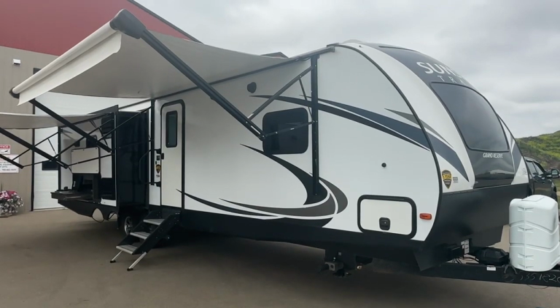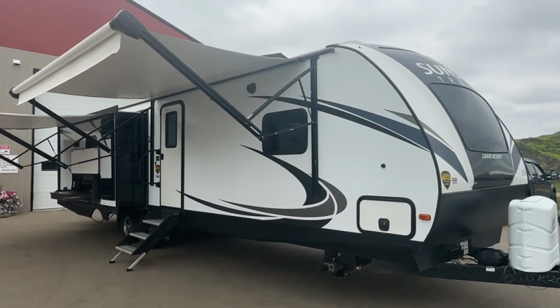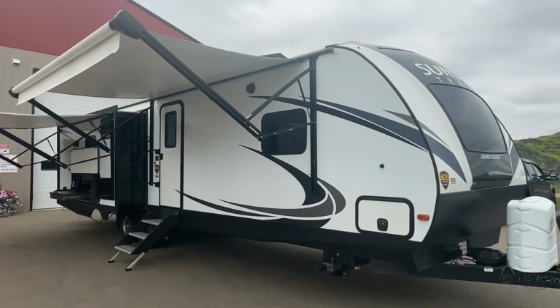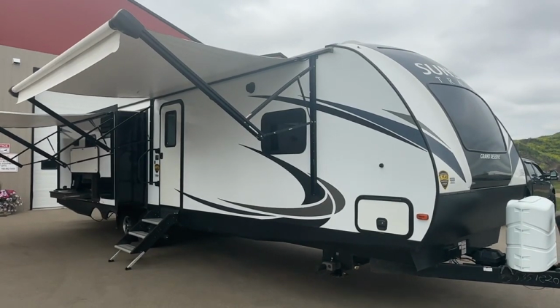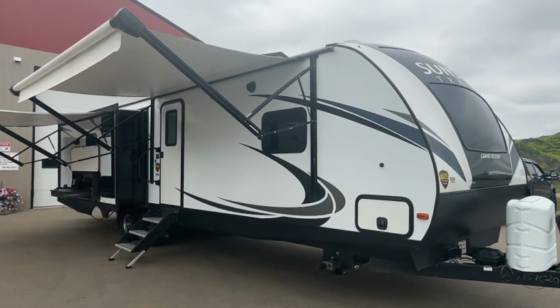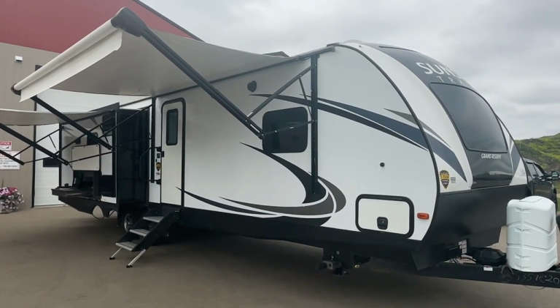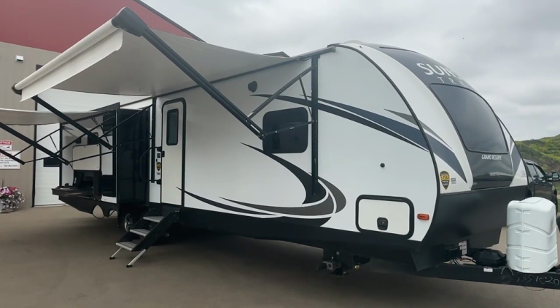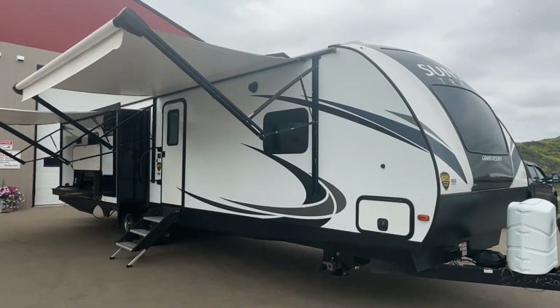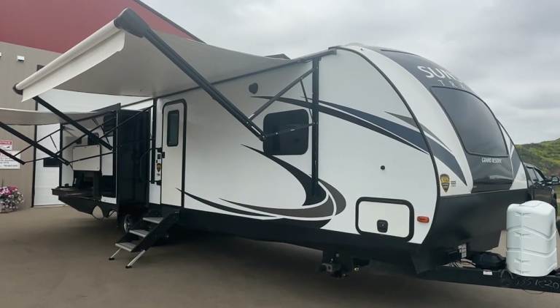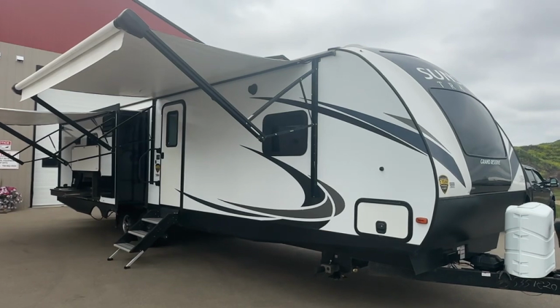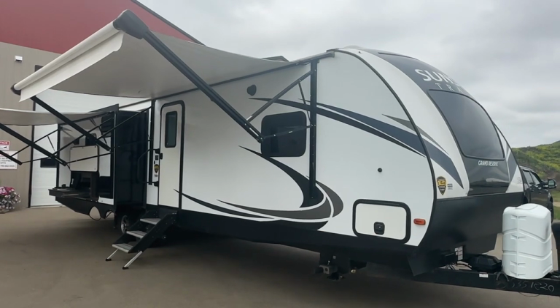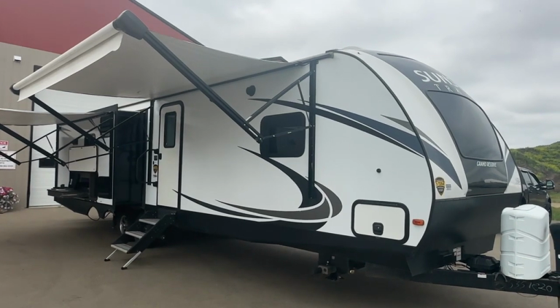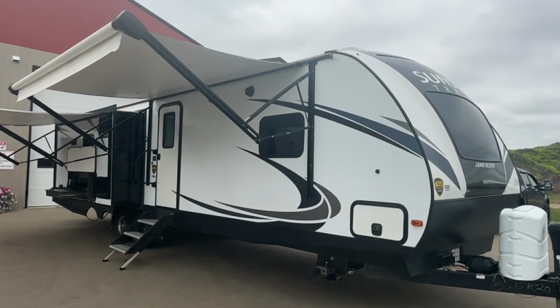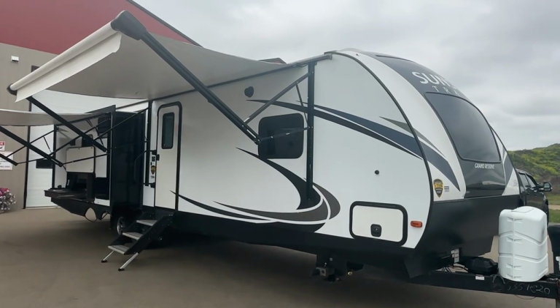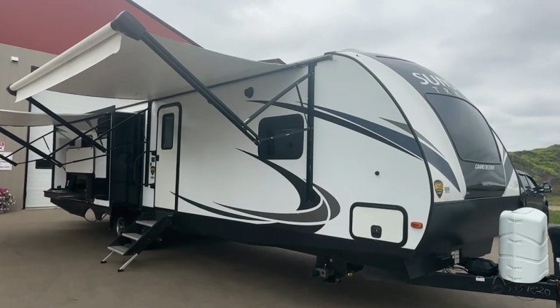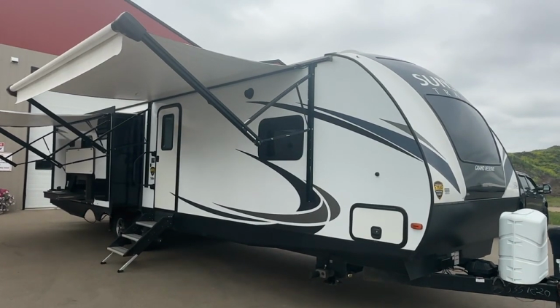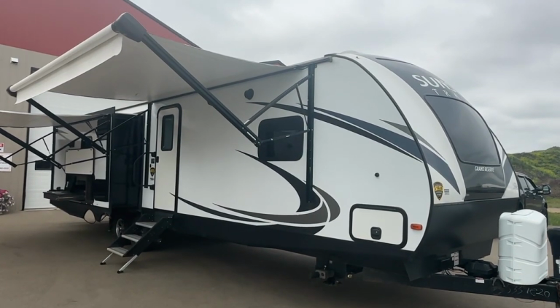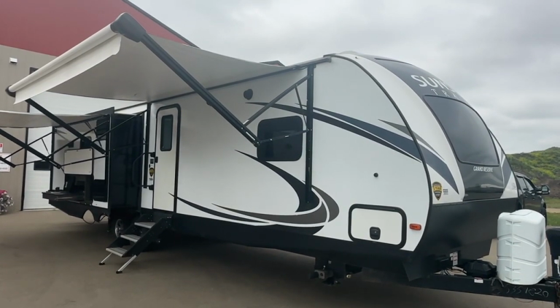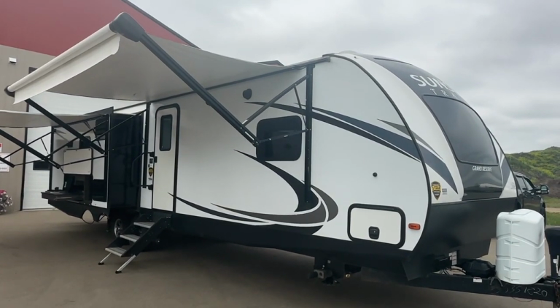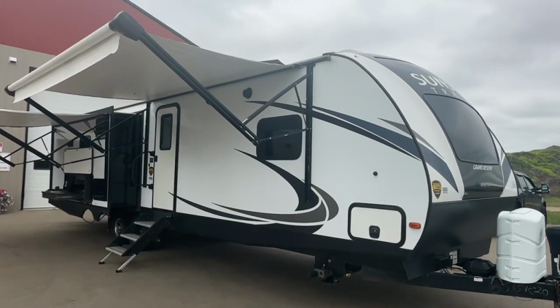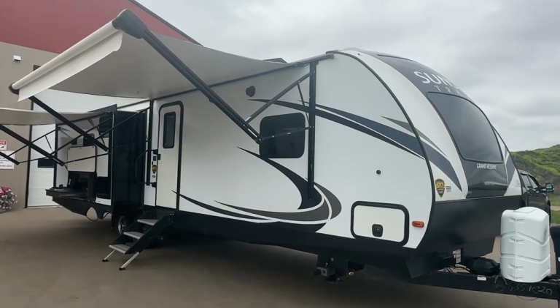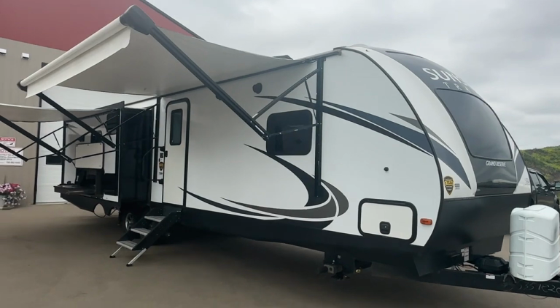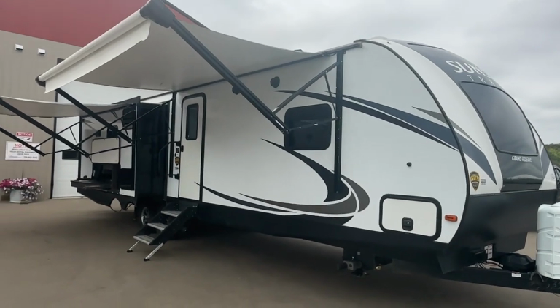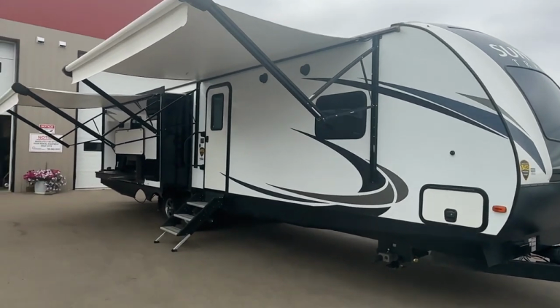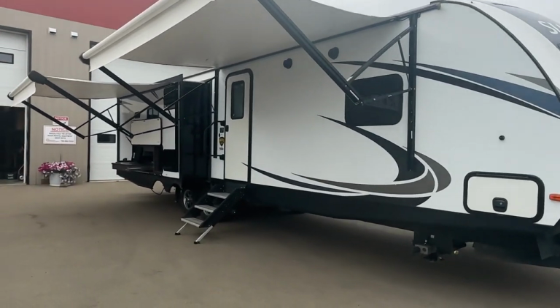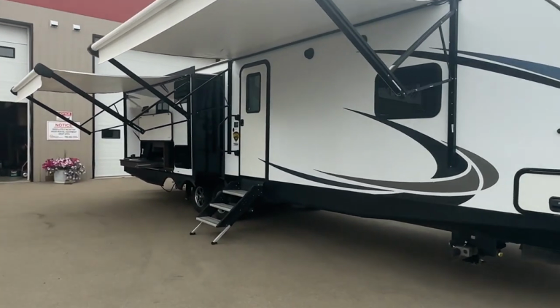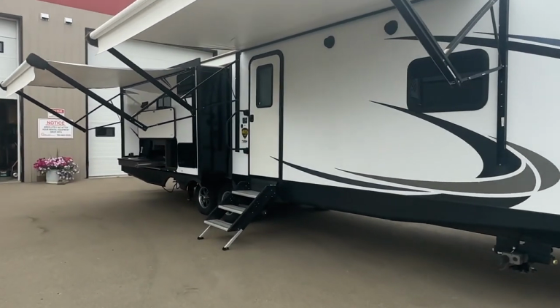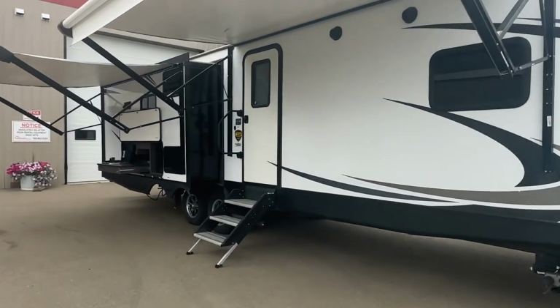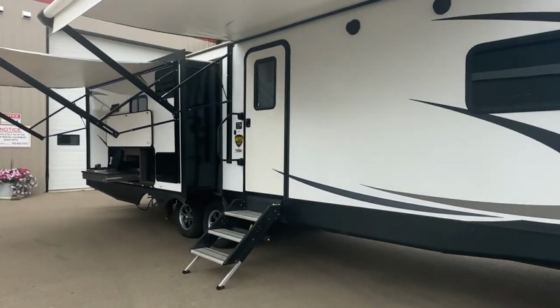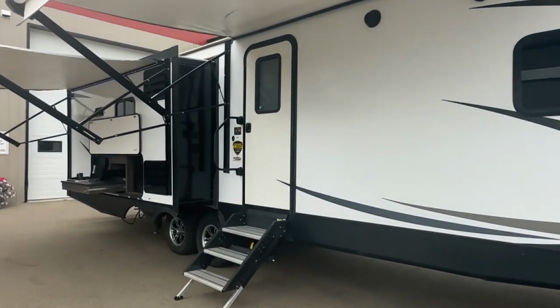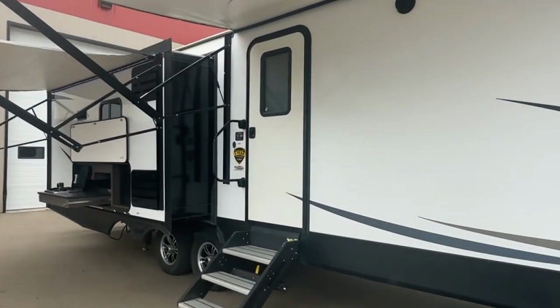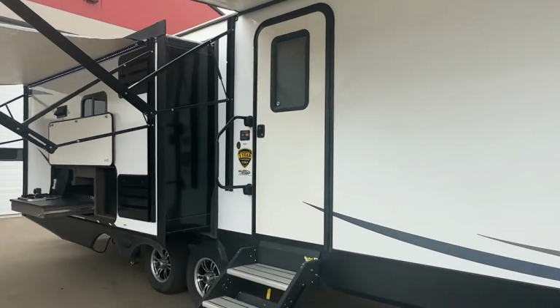Hi, this is Clayton, owner of Stoney RV in Stoney Plain, Alberta. Today we're bringing you in this consignment unit. It's a 2018 Crossroads Sunset Trail Grand Reserve, model number 33 SI.